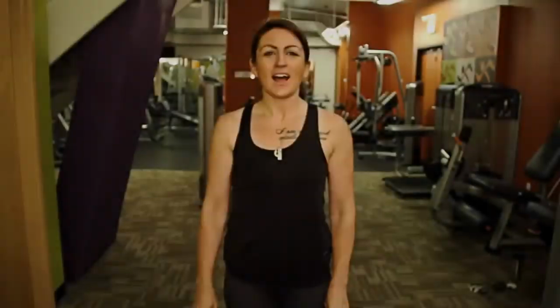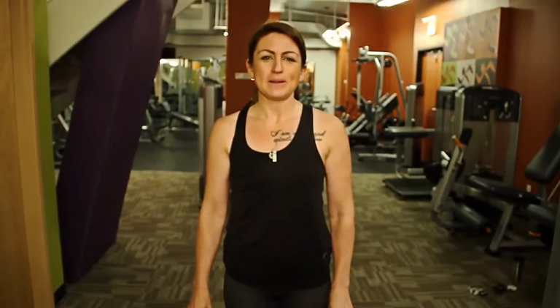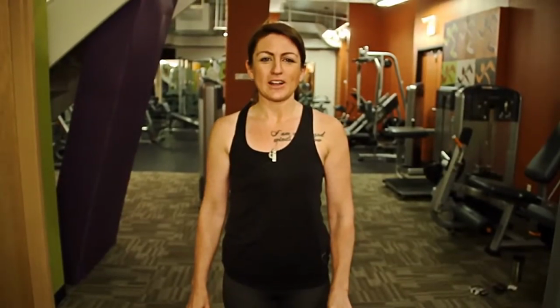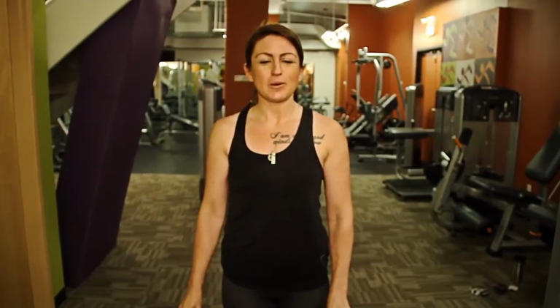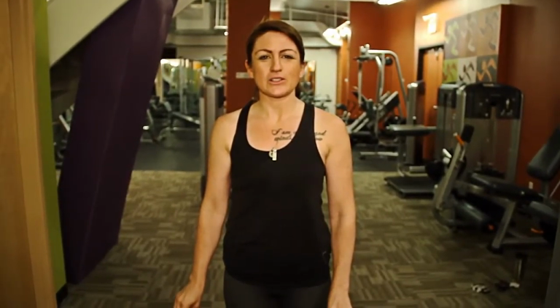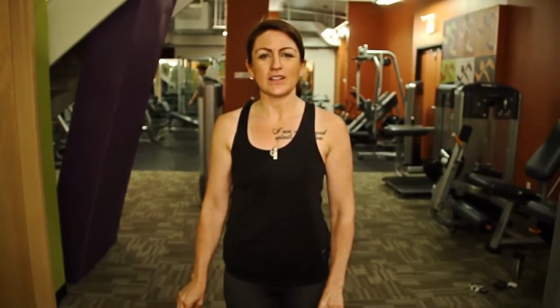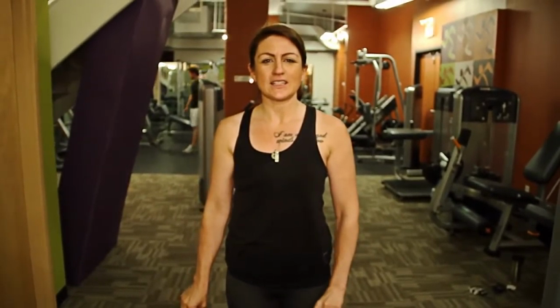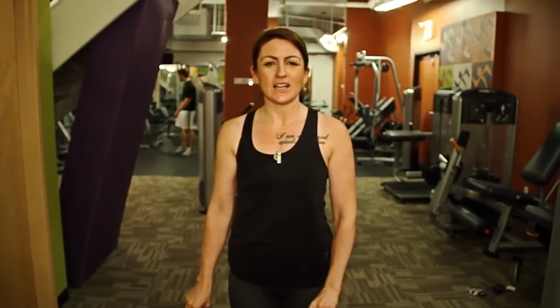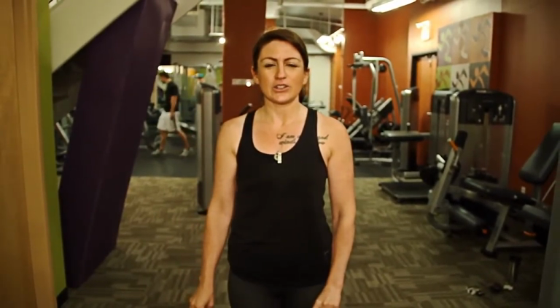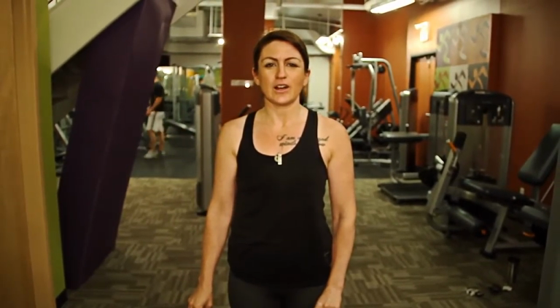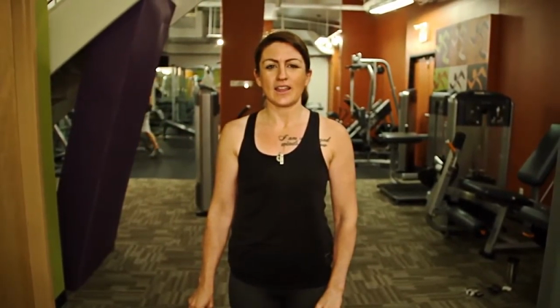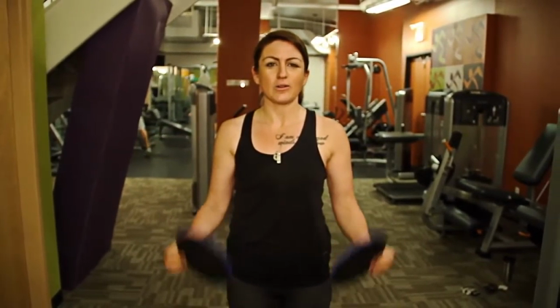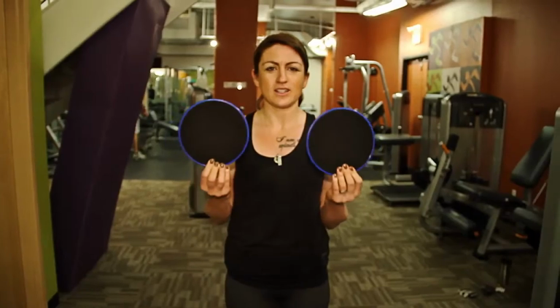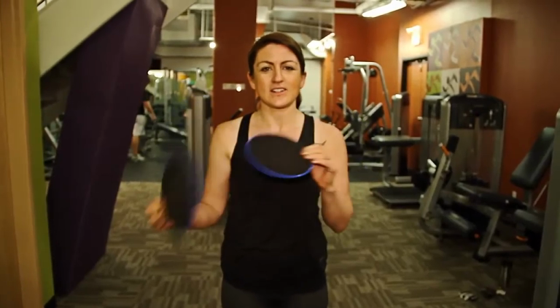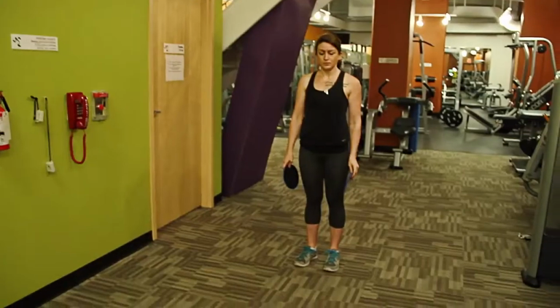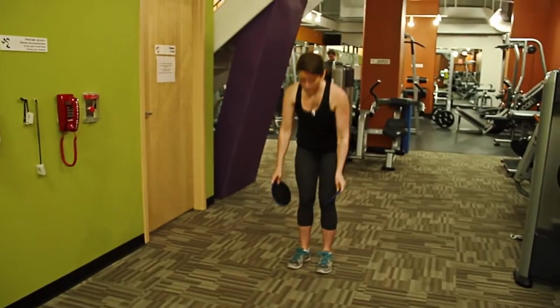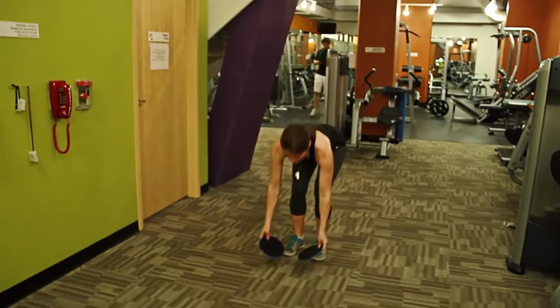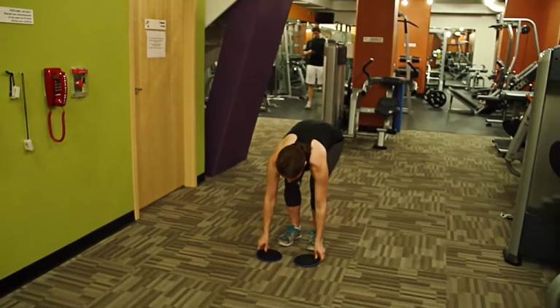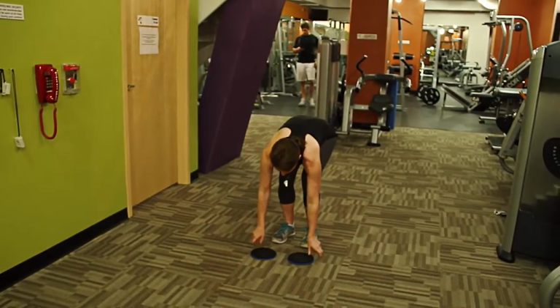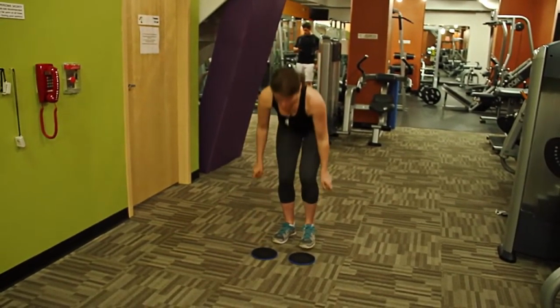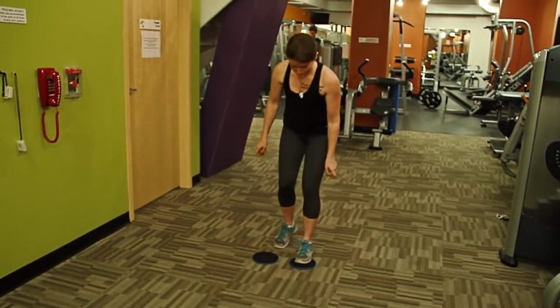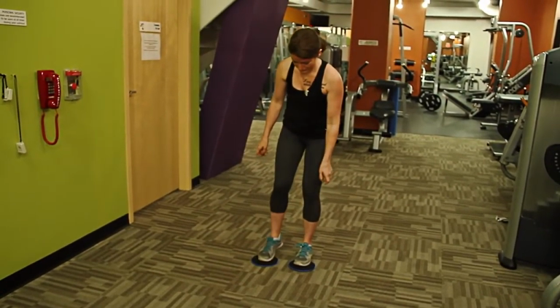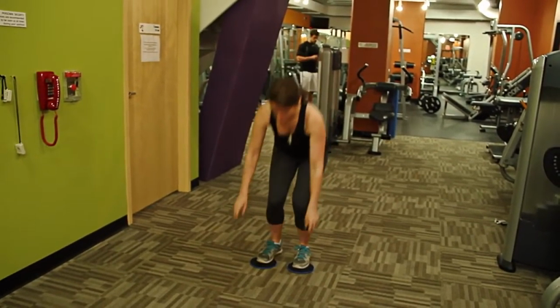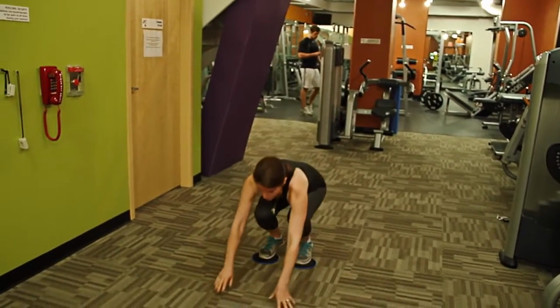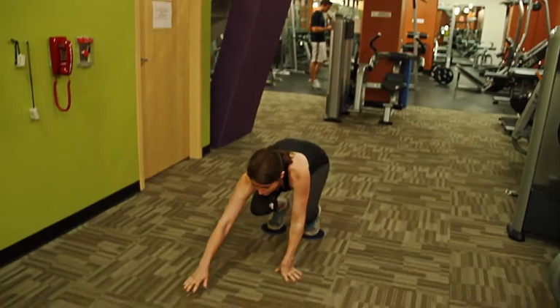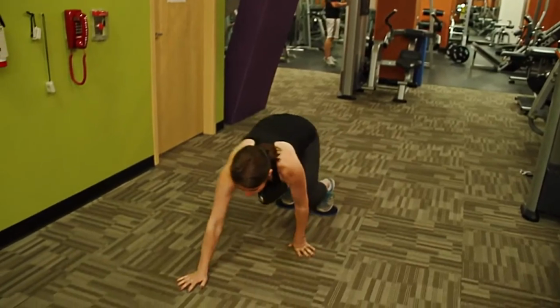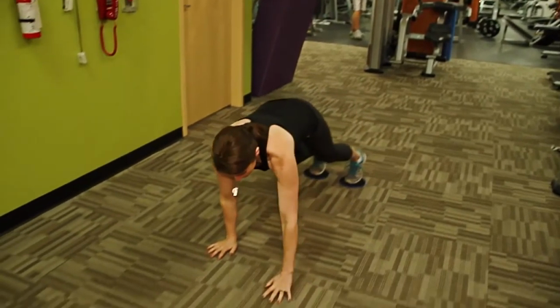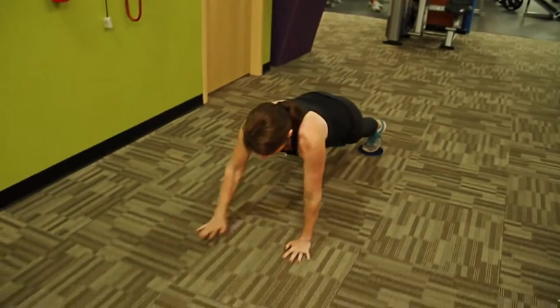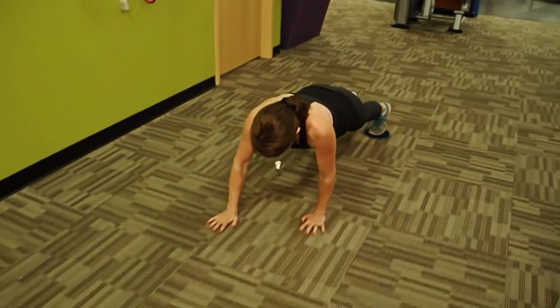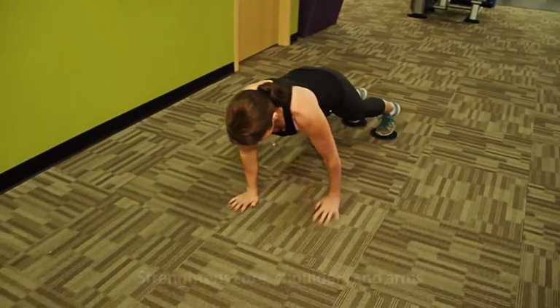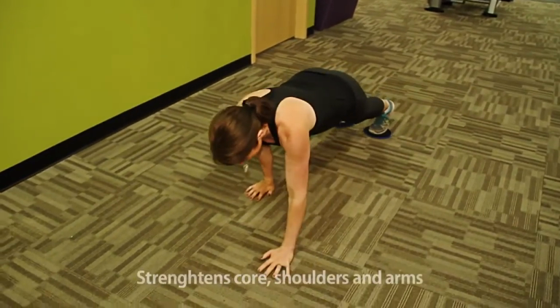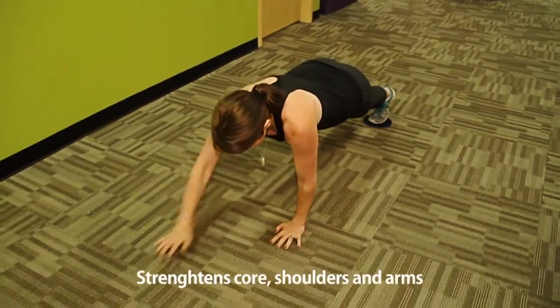Hi, my name is Michelle. I'm a personal trainer and today I'm going to show you the alligator walk using these sliders. We're going to start by placing the sliders on the floor, put our feet on the sliders, go into a high plank position, and pull ourselves forward using our arms.